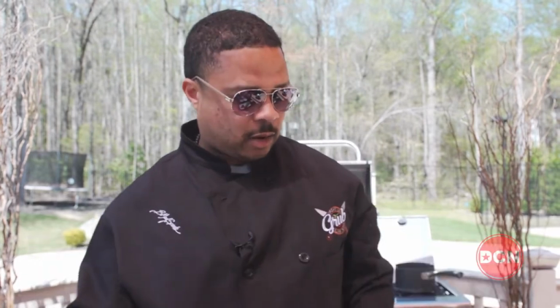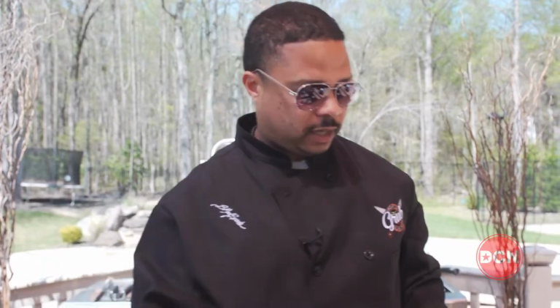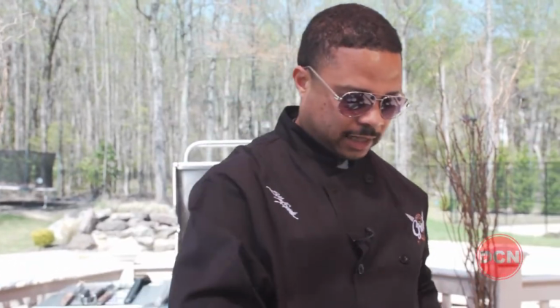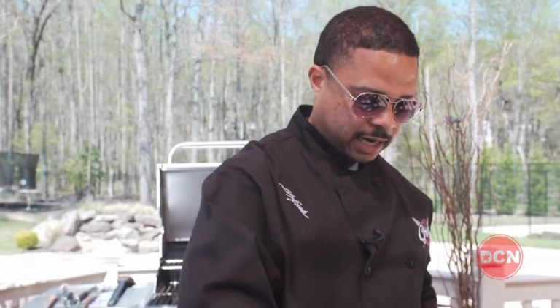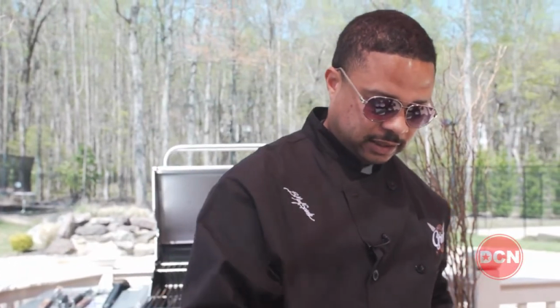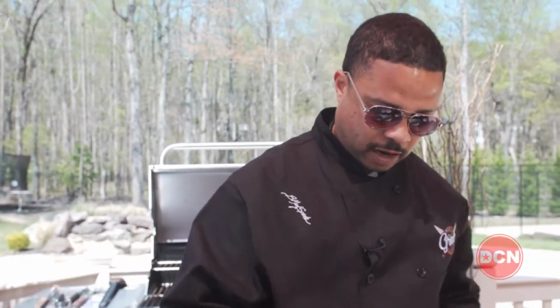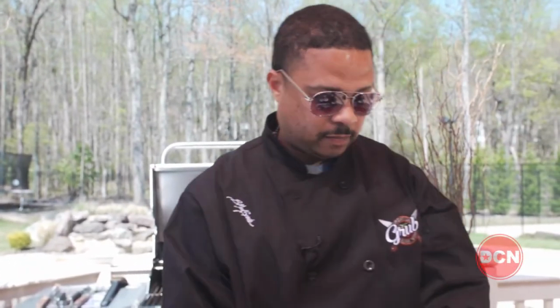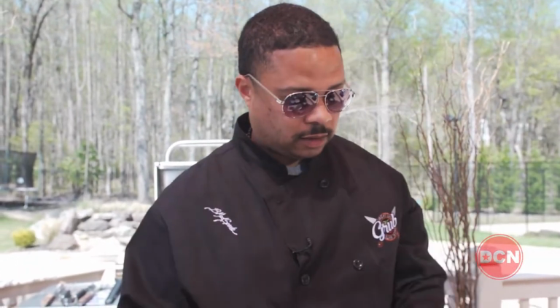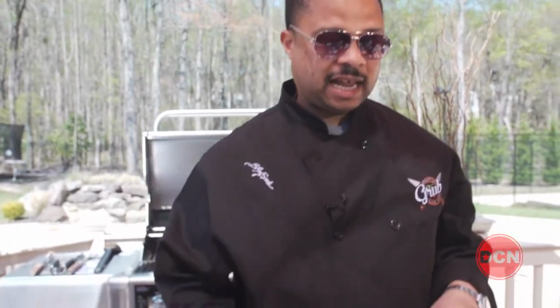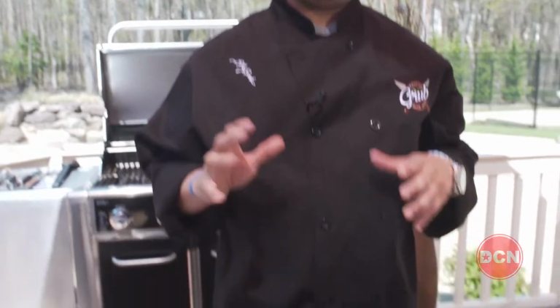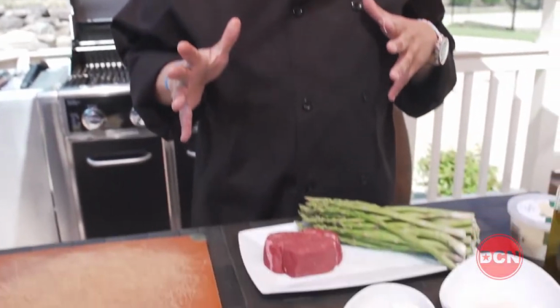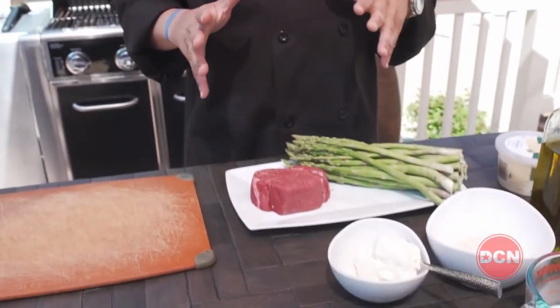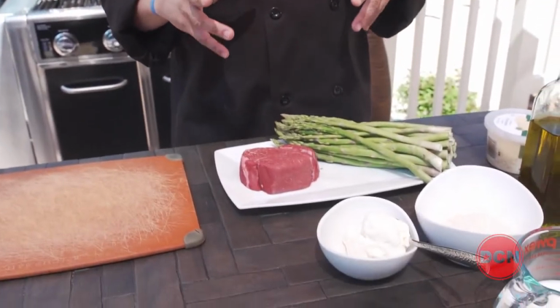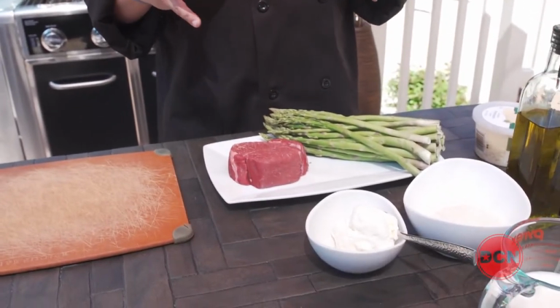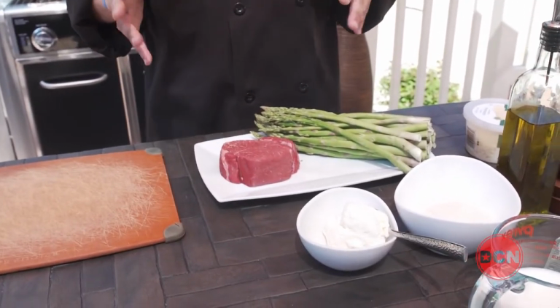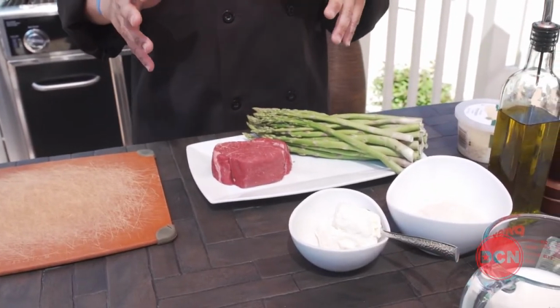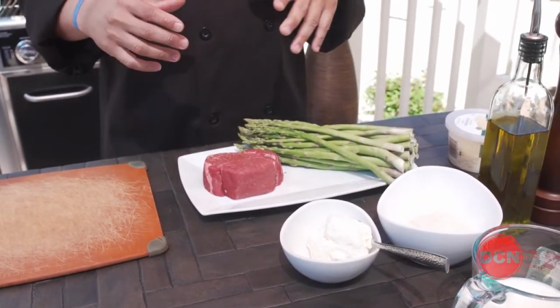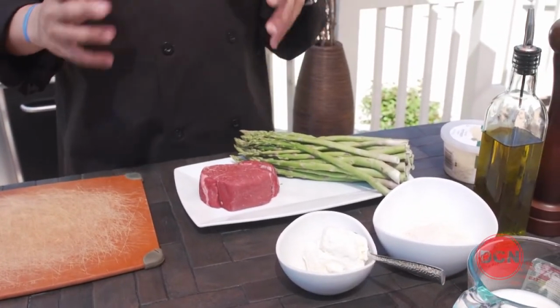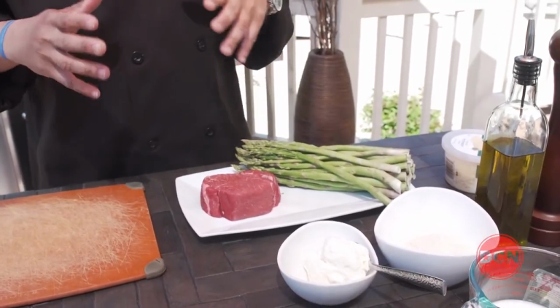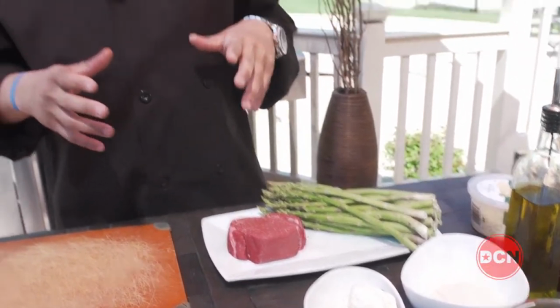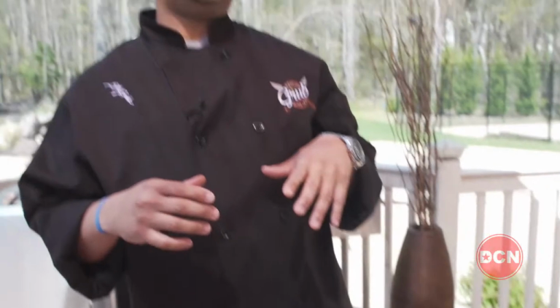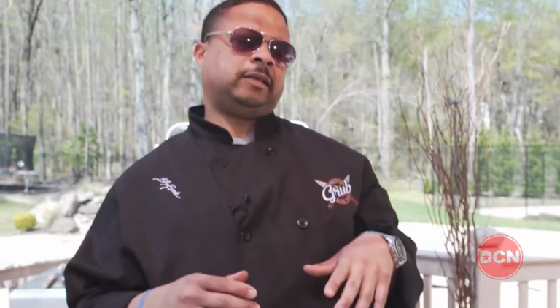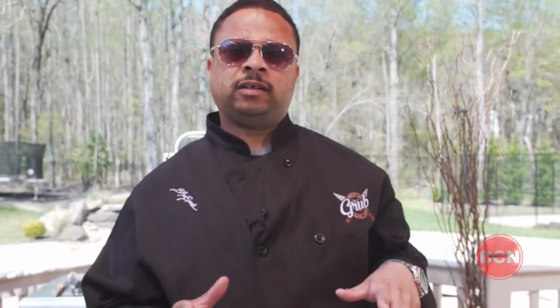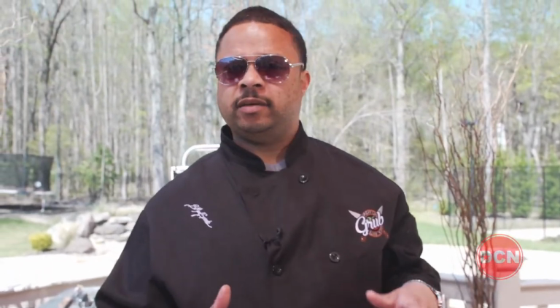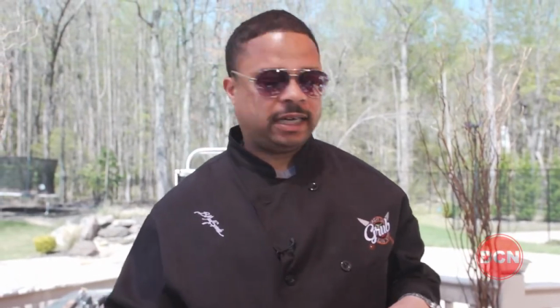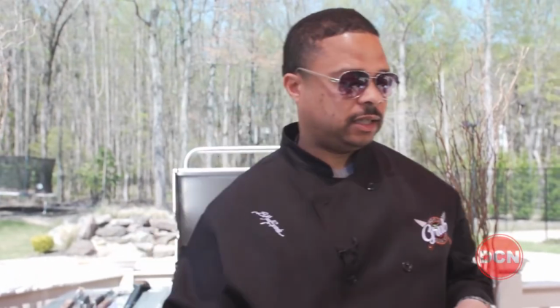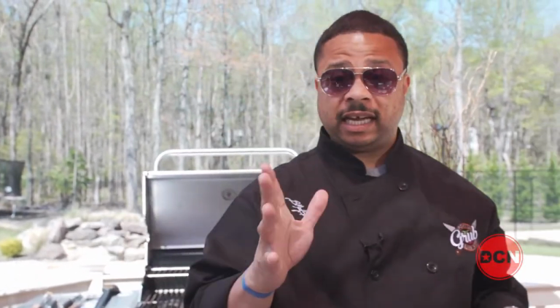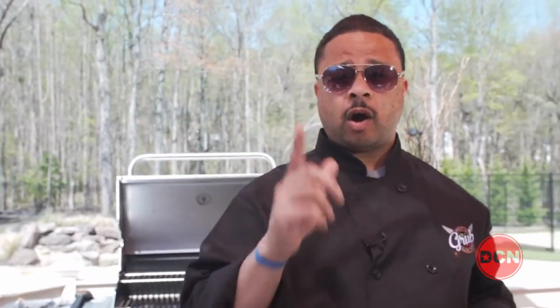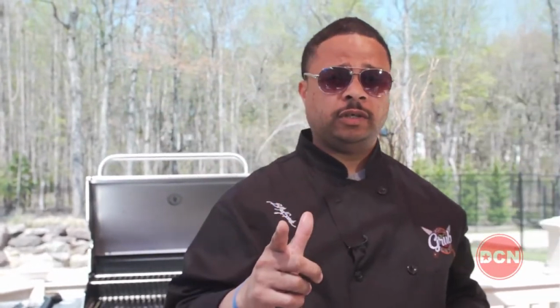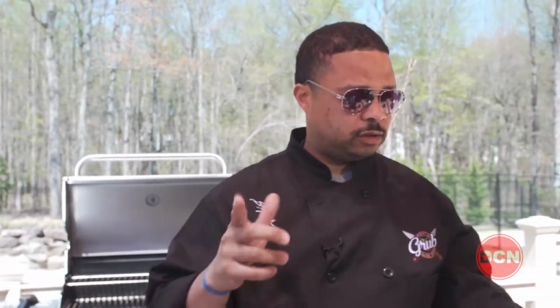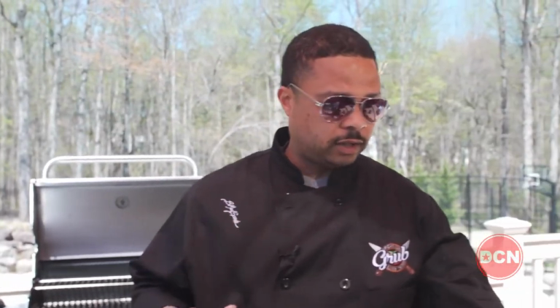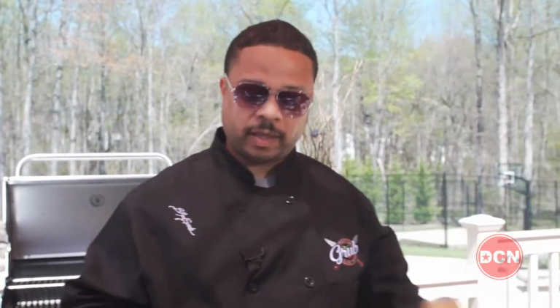While we're waiting on that, let's go ahead and season up our filet mignon. You can use all types of spice blends — paprika, garlic powder, onion powder — that sort of thing. But today, all we're going to use is a little salt and a little pepper.